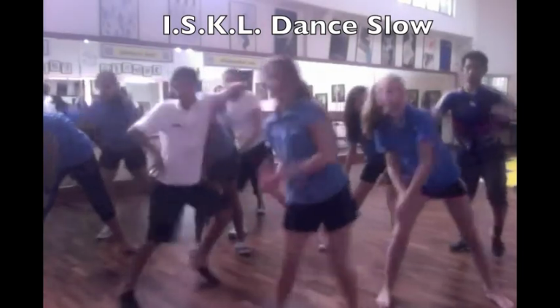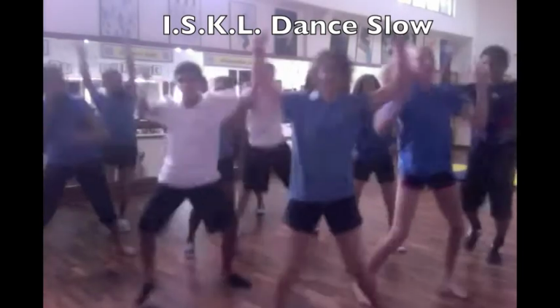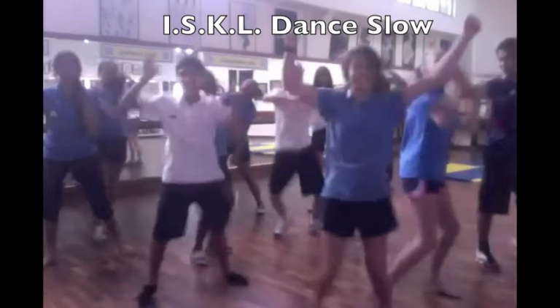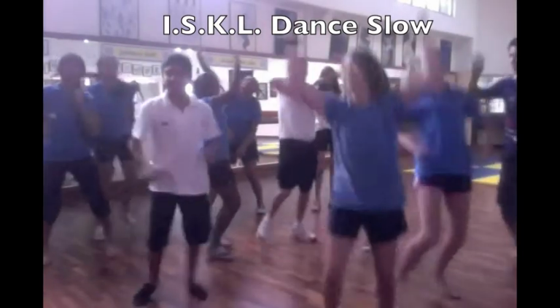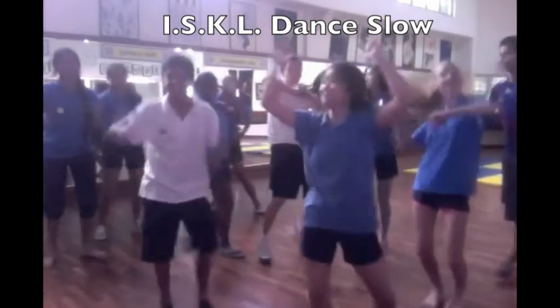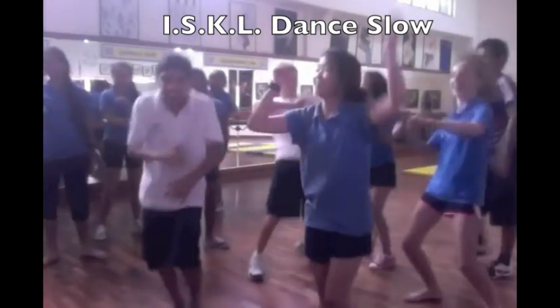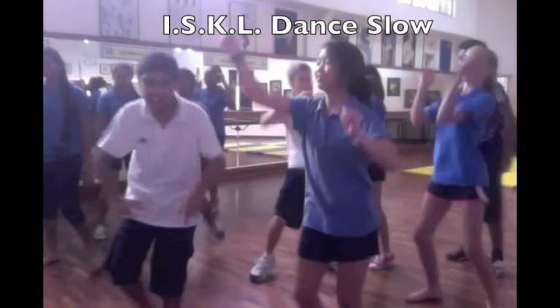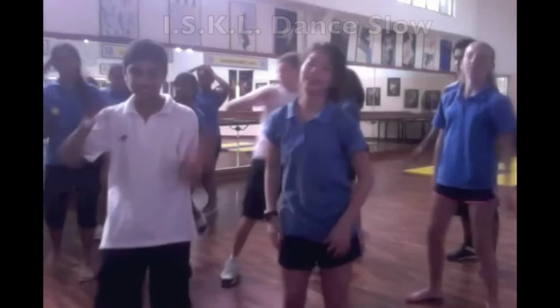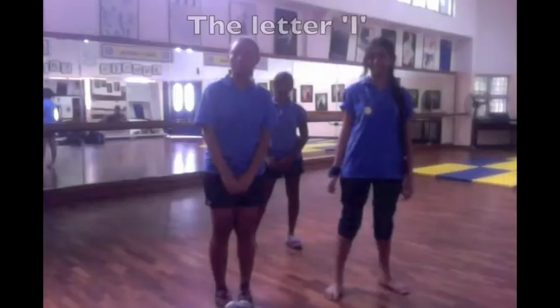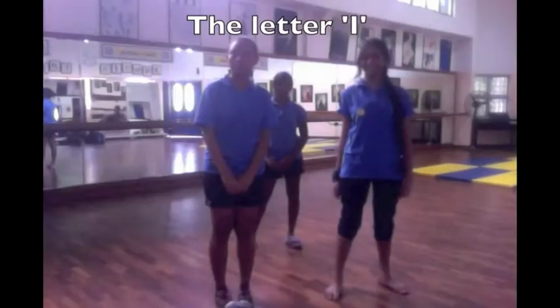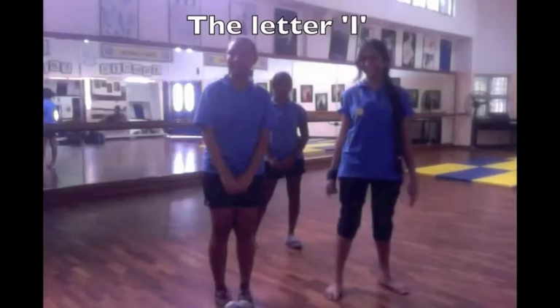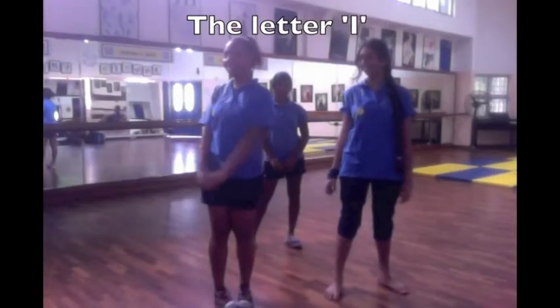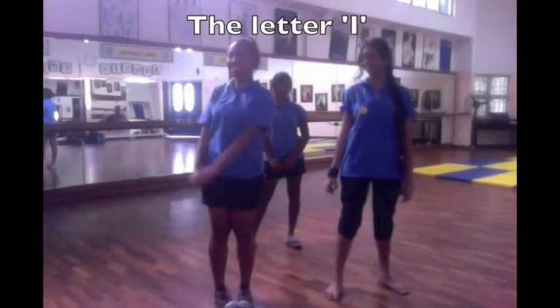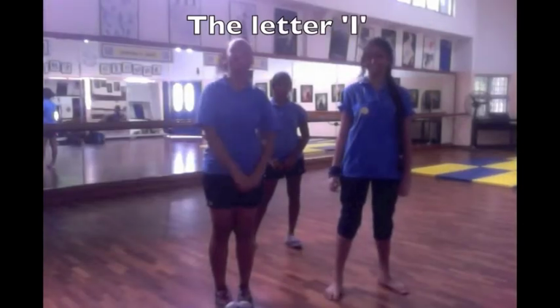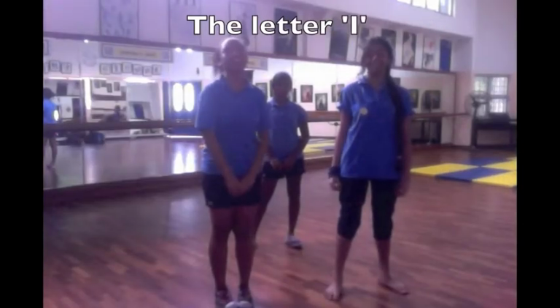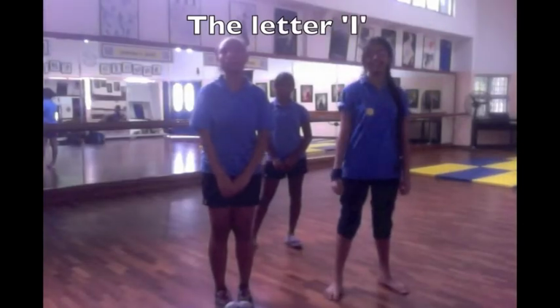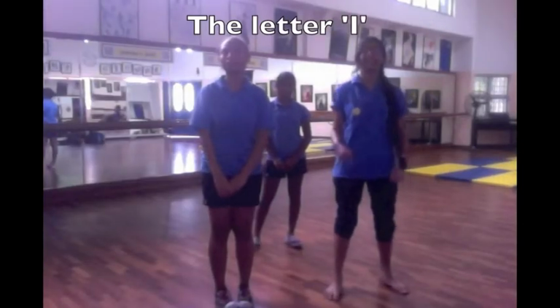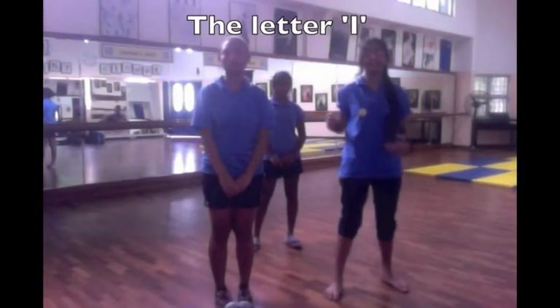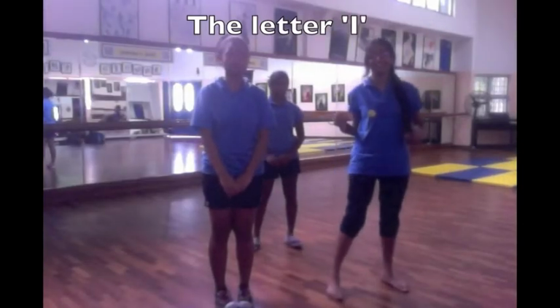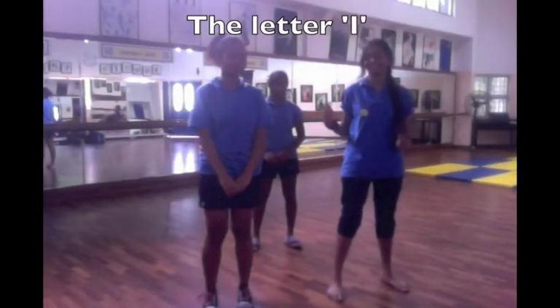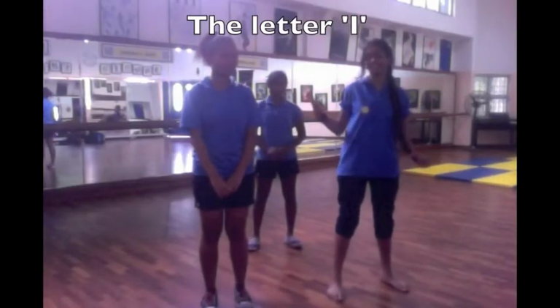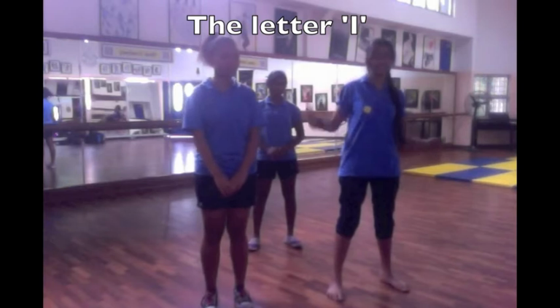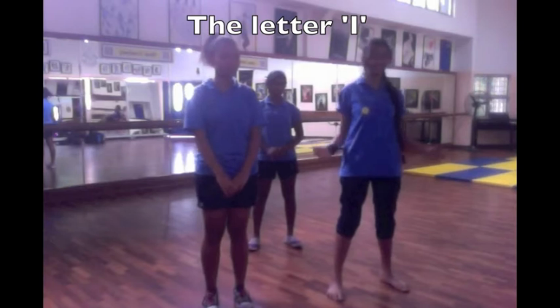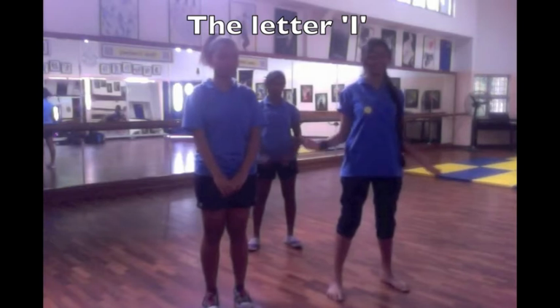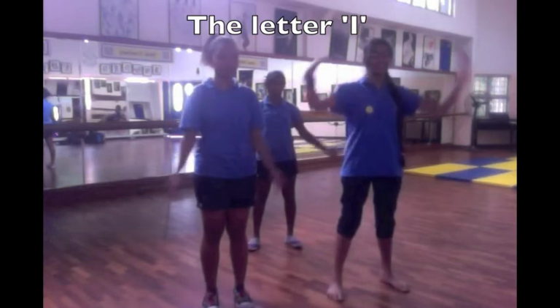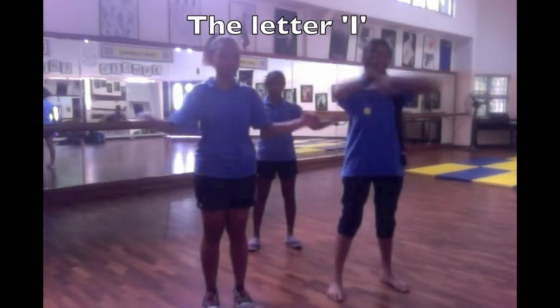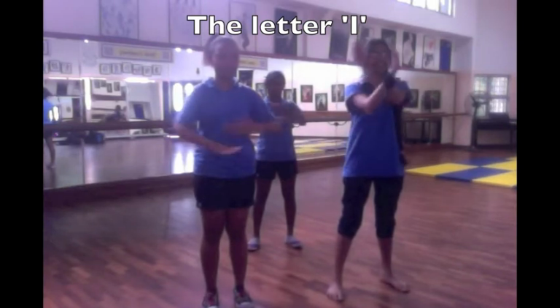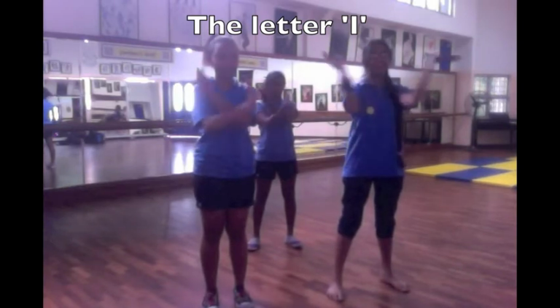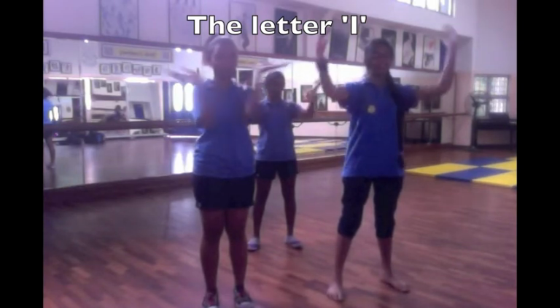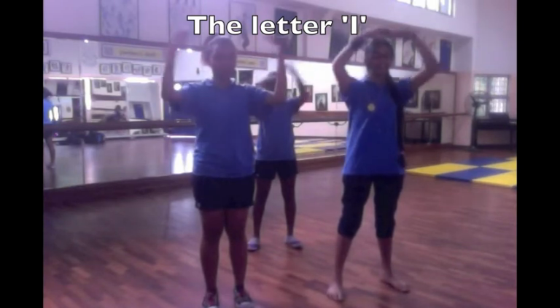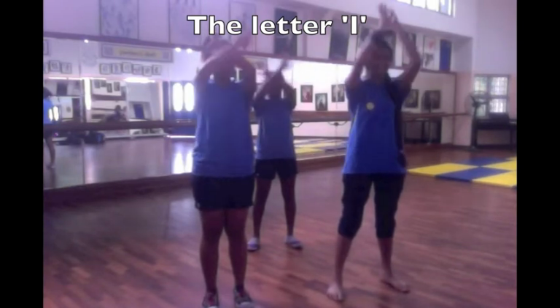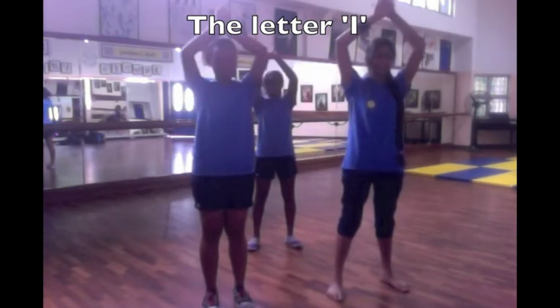We're going to teach you the letter I, okay. So three, two, one: in, out, in, dot.